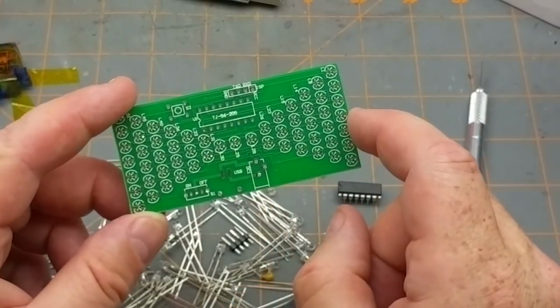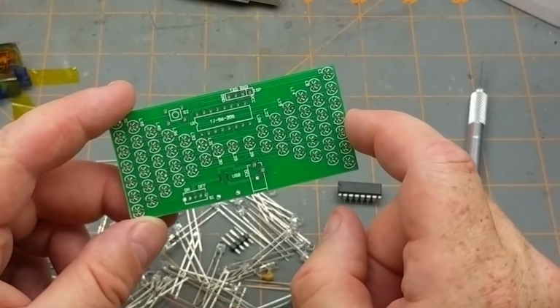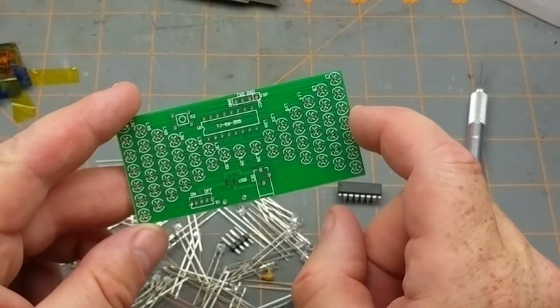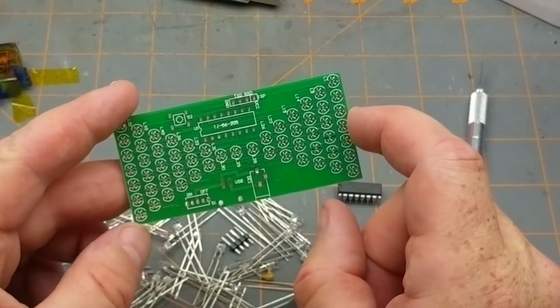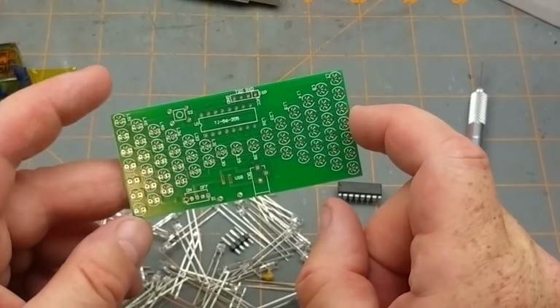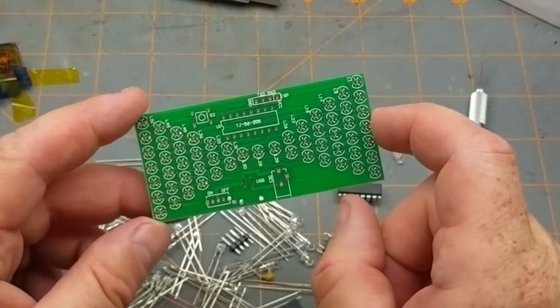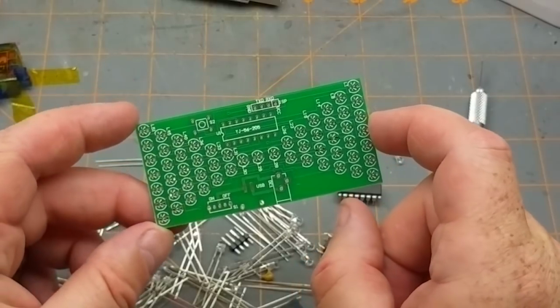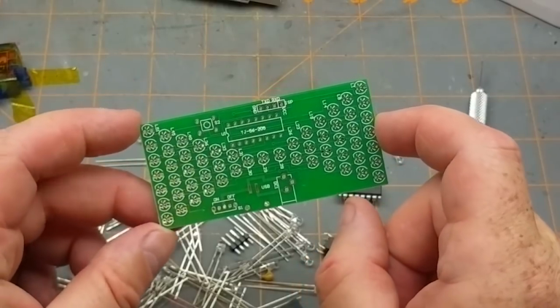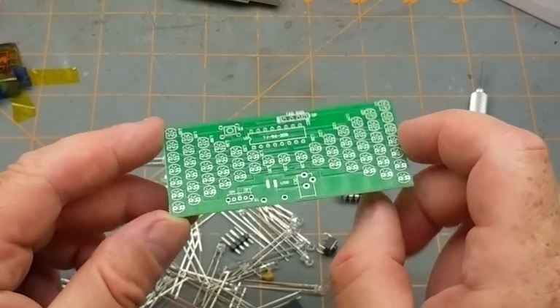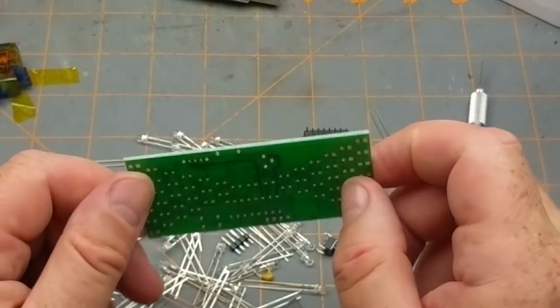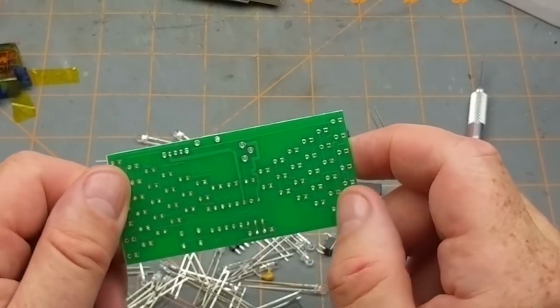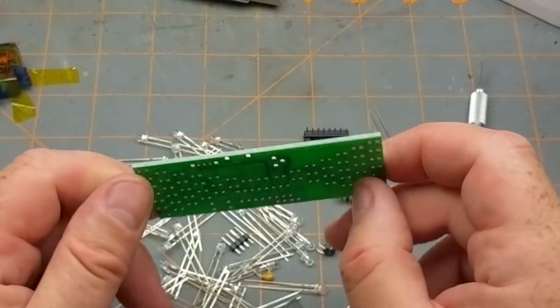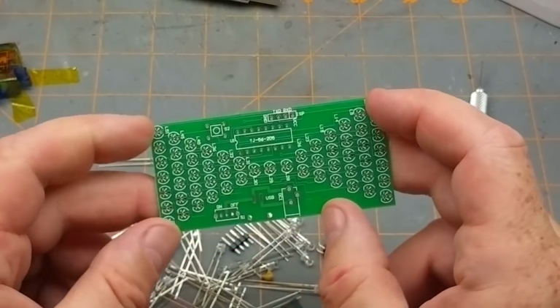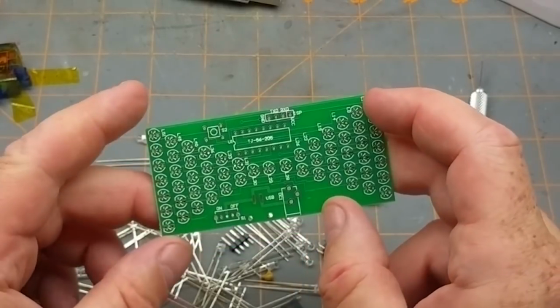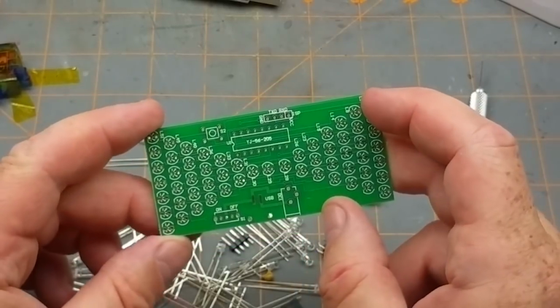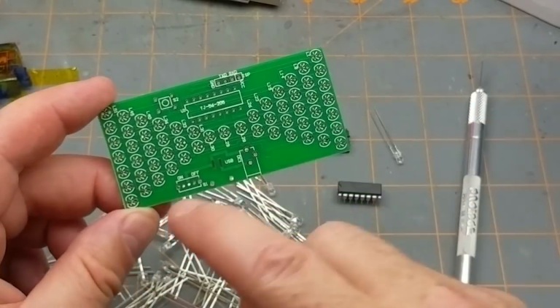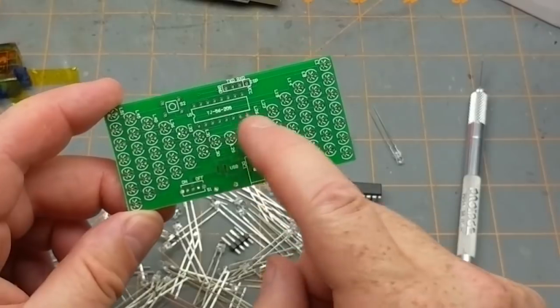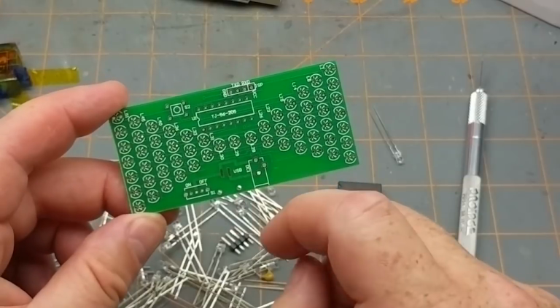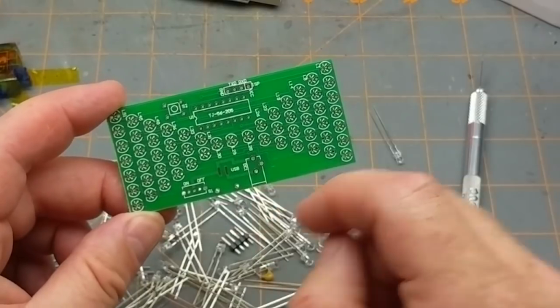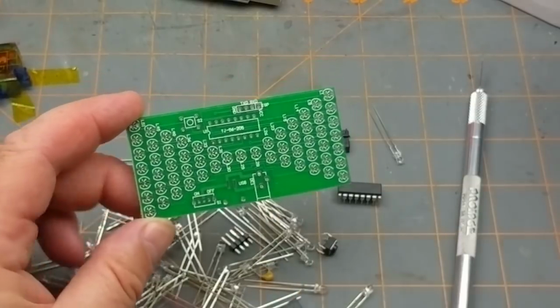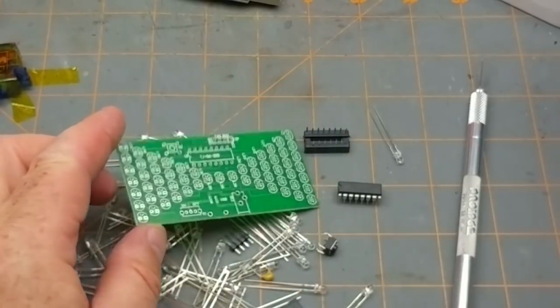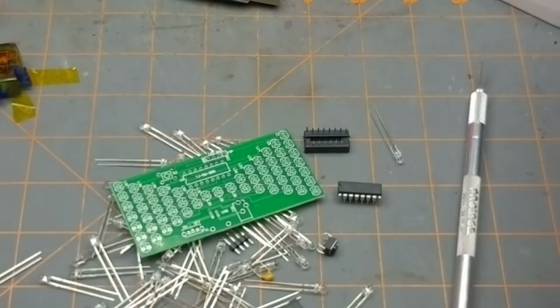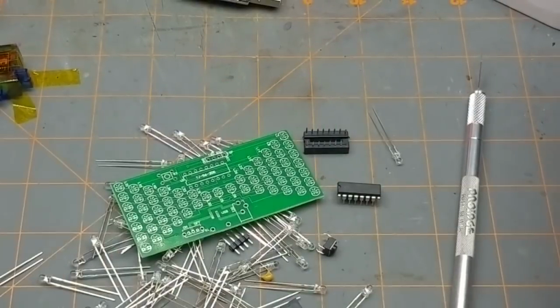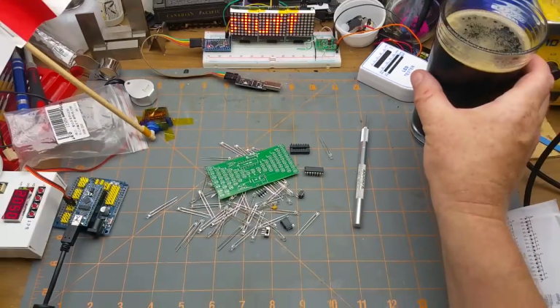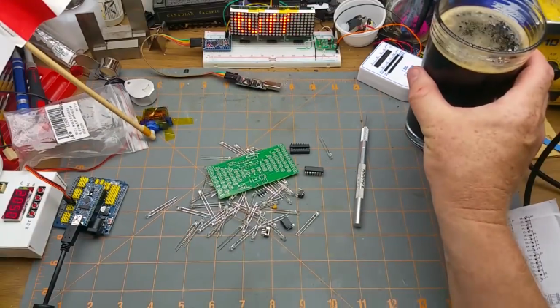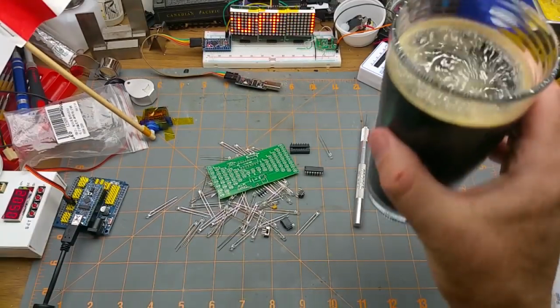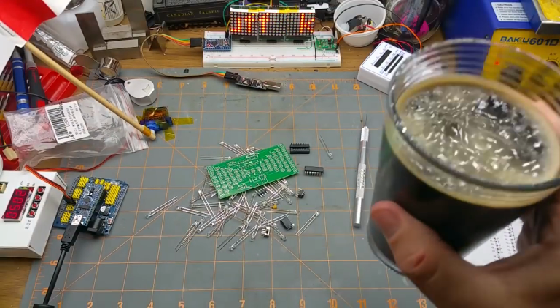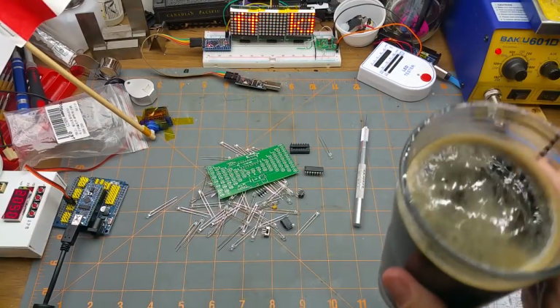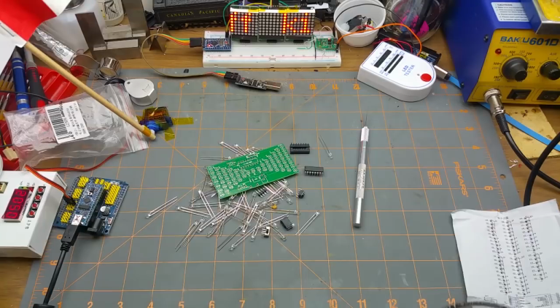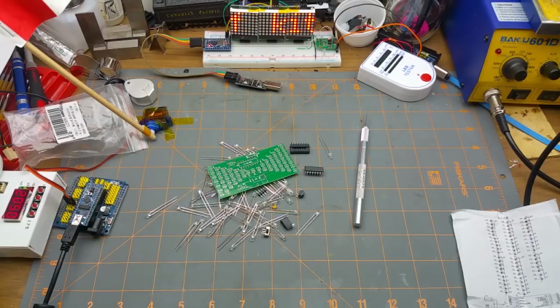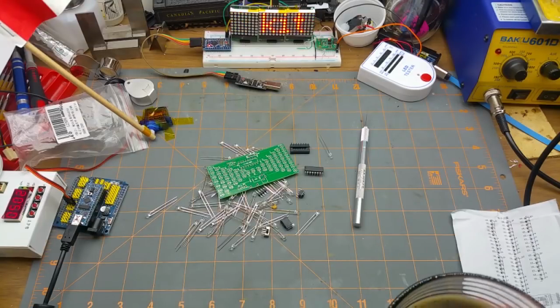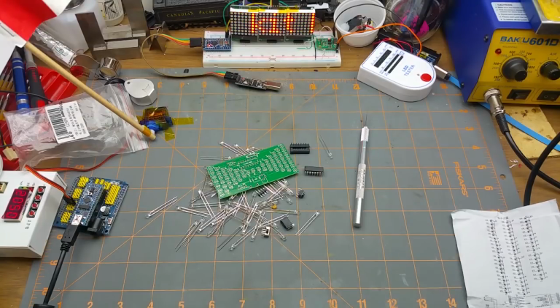The fact that the chip has a socket means it's easier to modify later. Realistically all this kit needs is a whole bunch of soldering of LEDs and a few other things - which is just perfect for drinking and soldering.